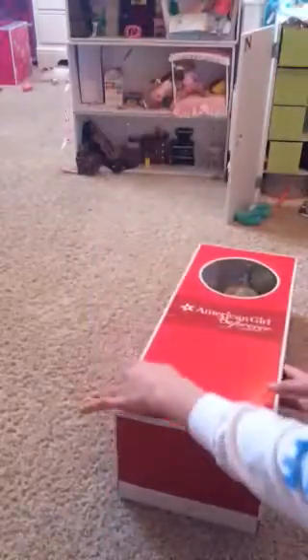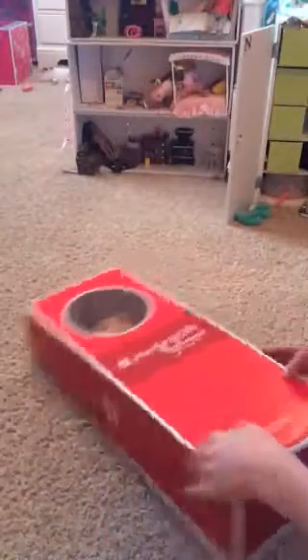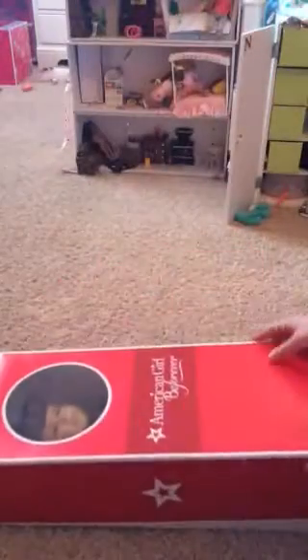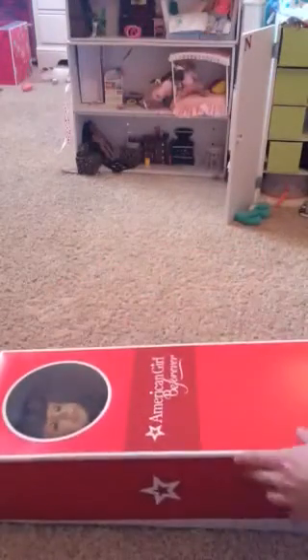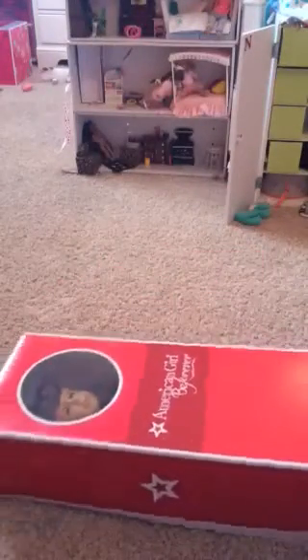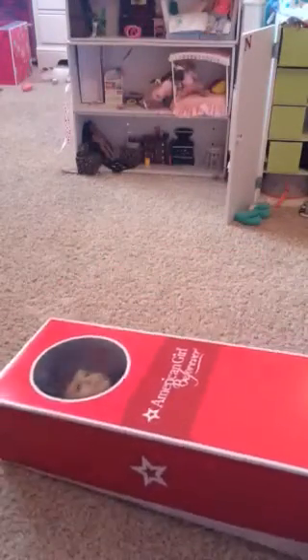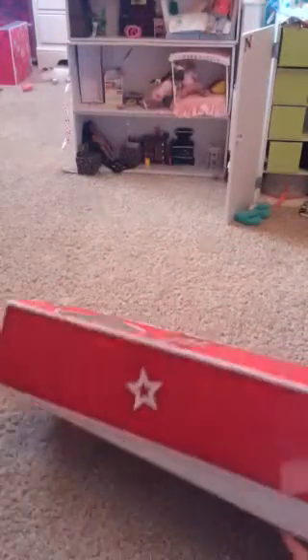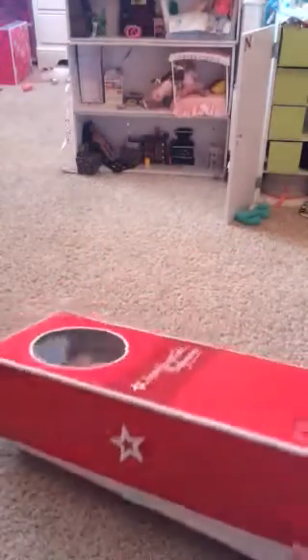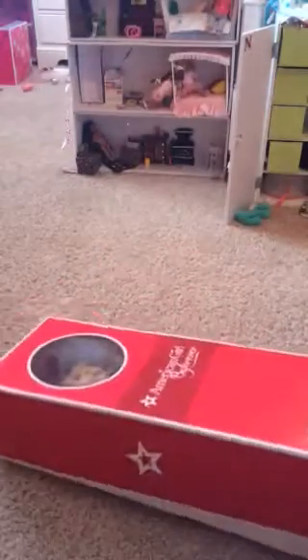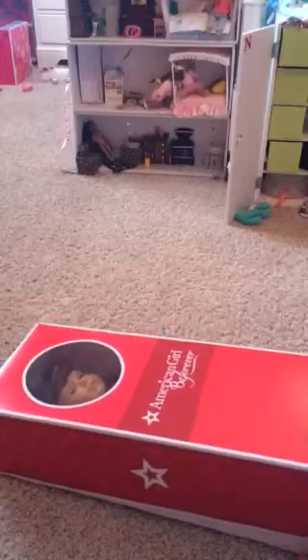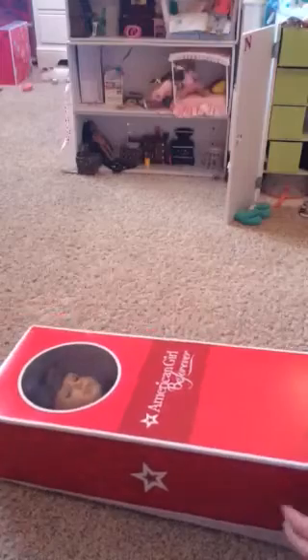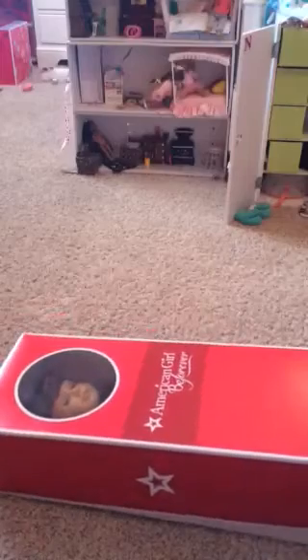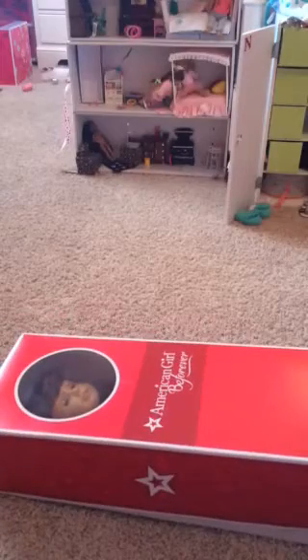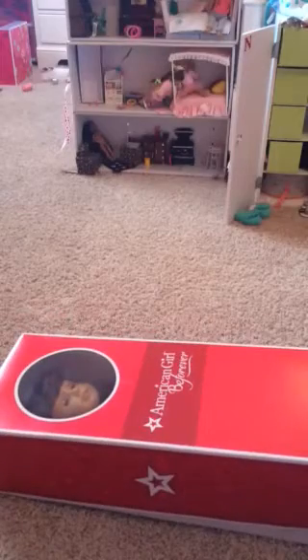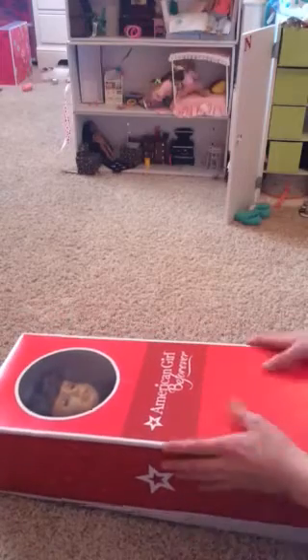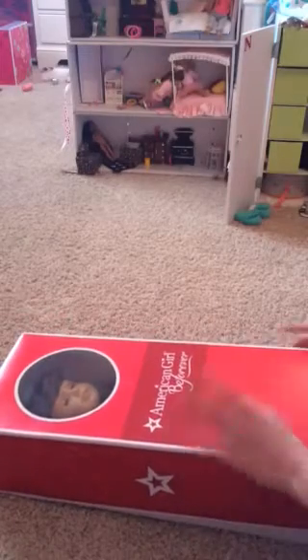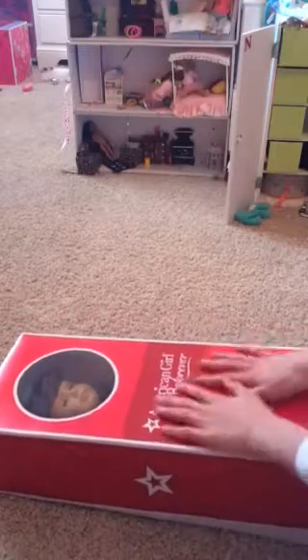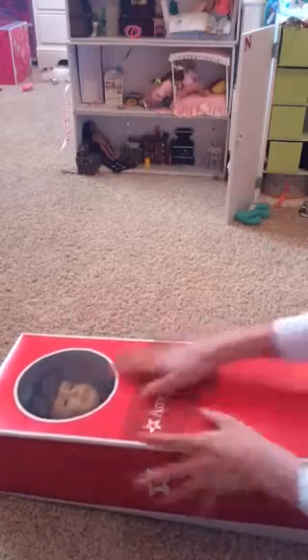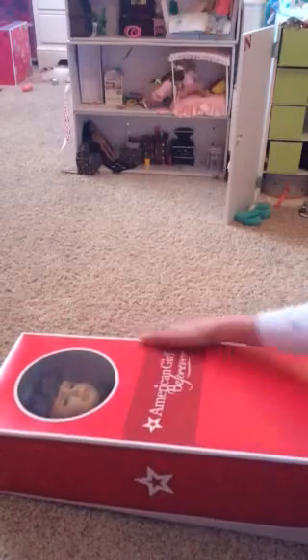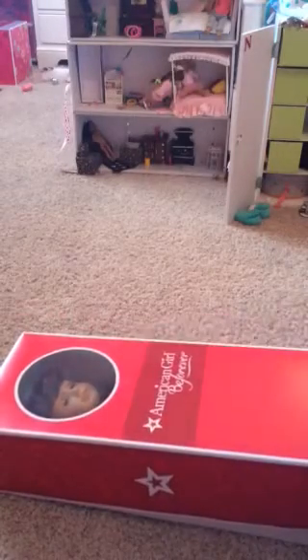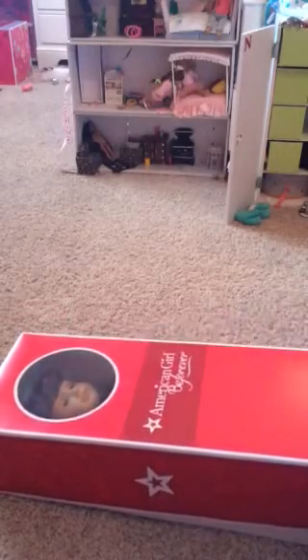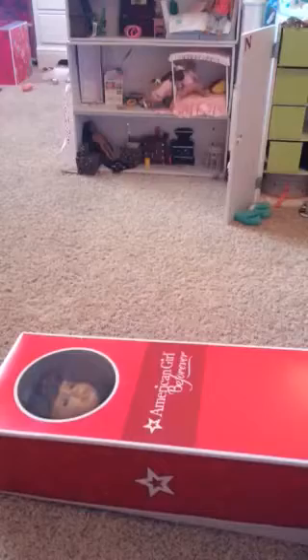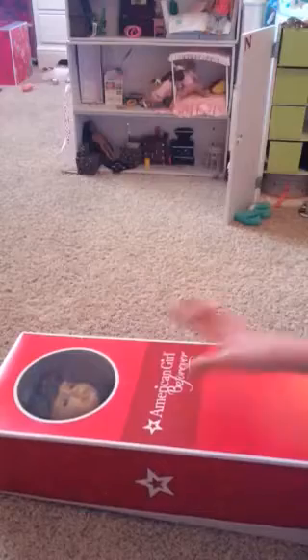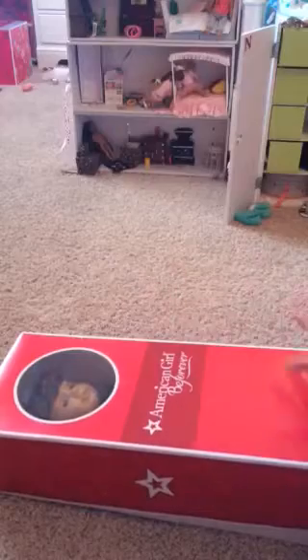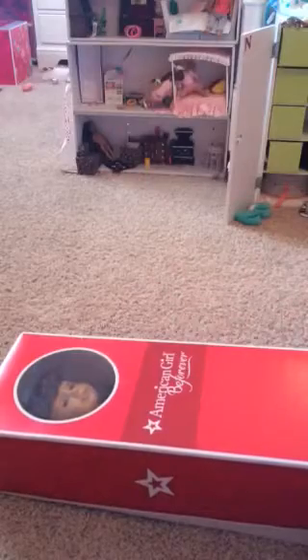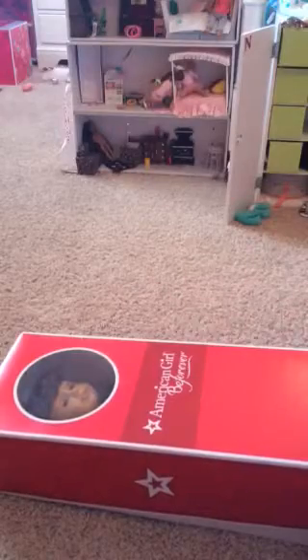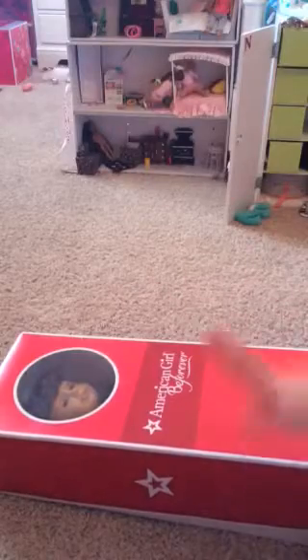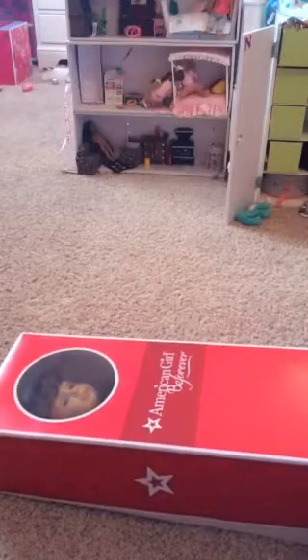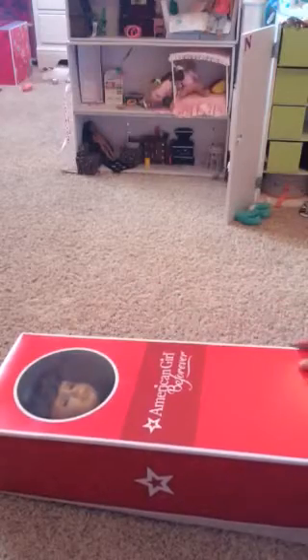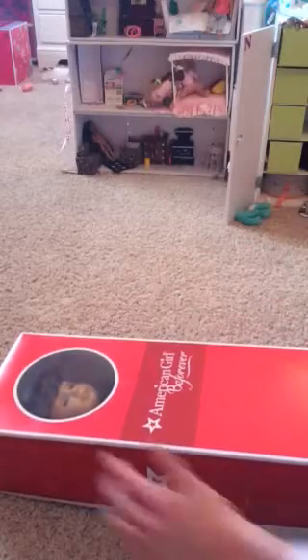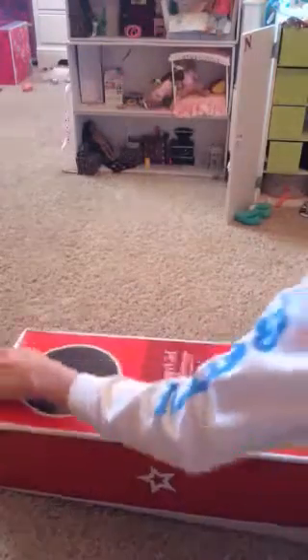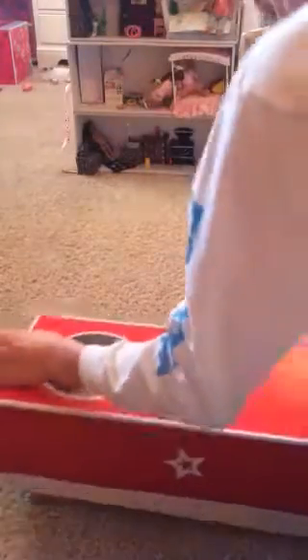So the reason why she's like that is because I got her at an auction and she was displayed on a stand, so that's why she's in the box like this. Let's go opening it.